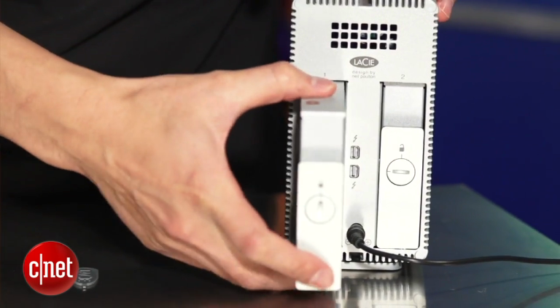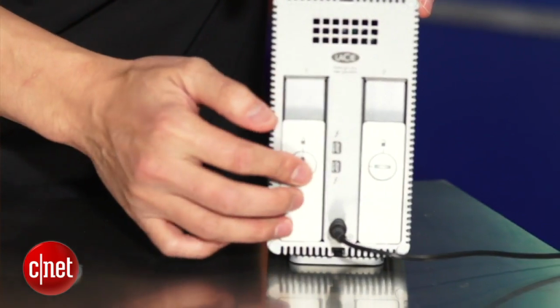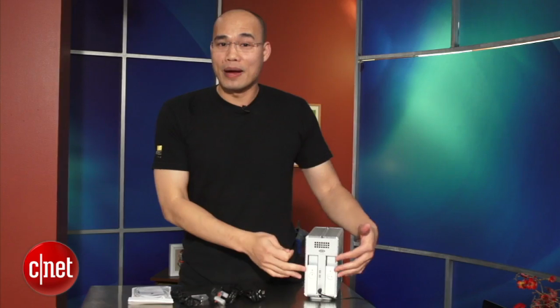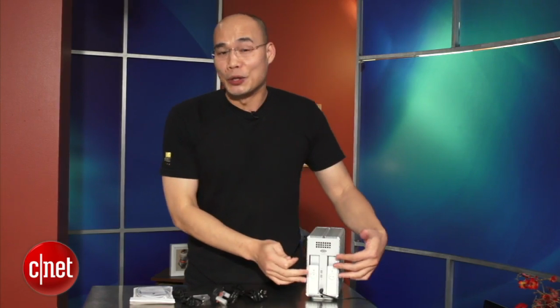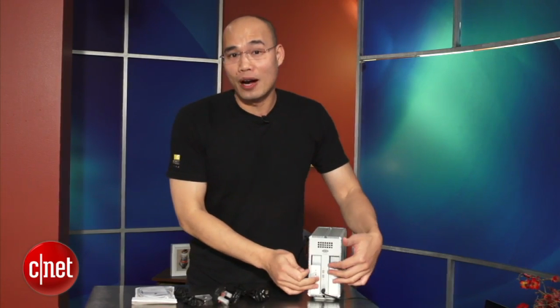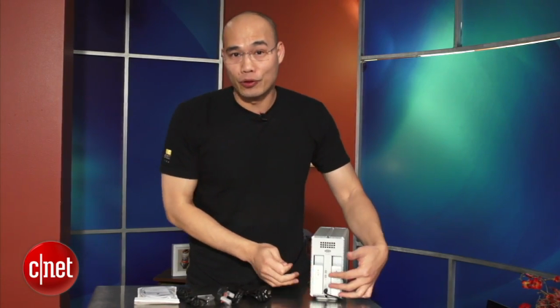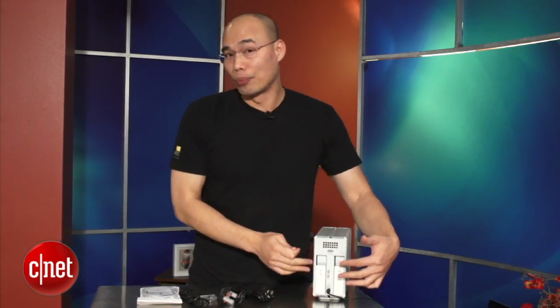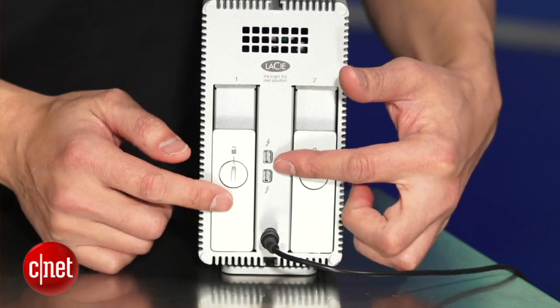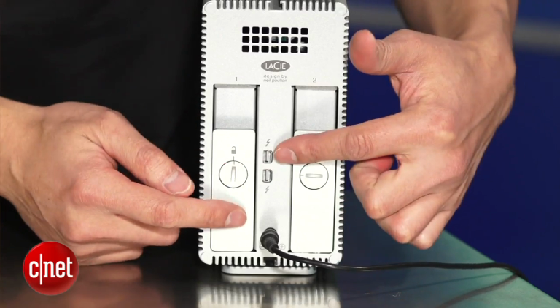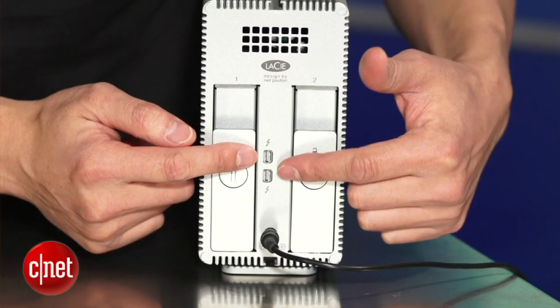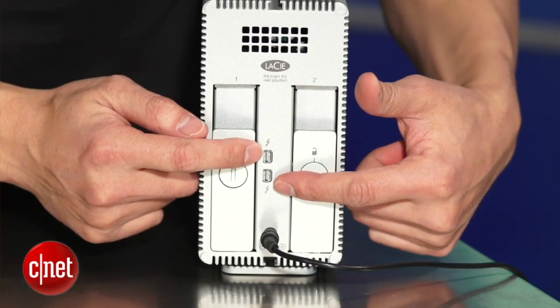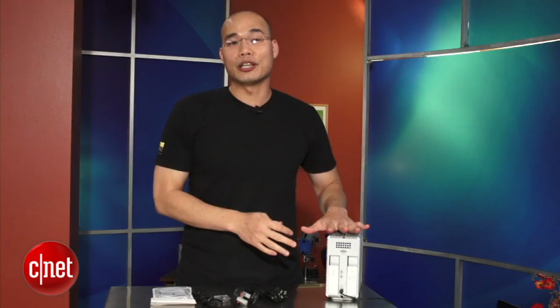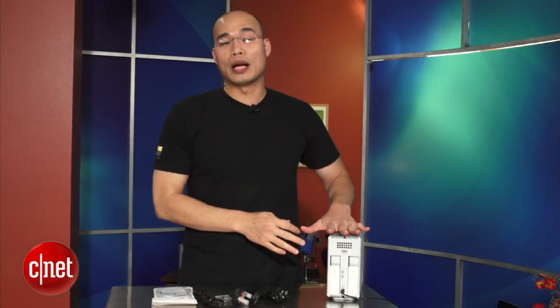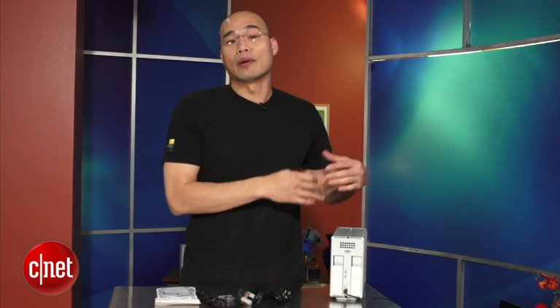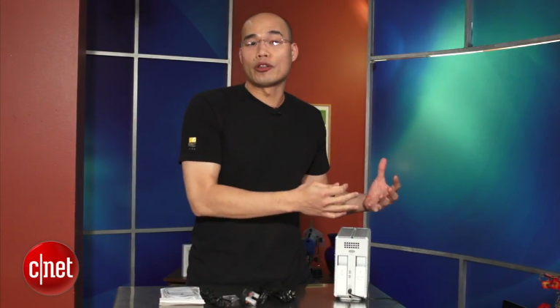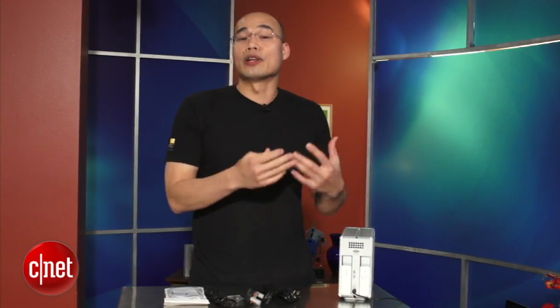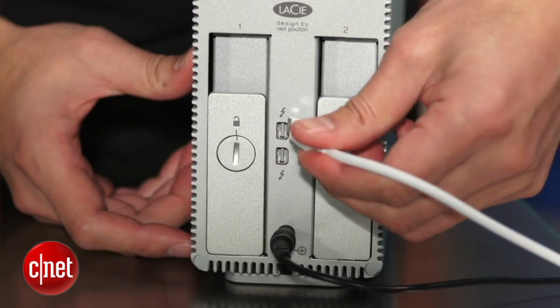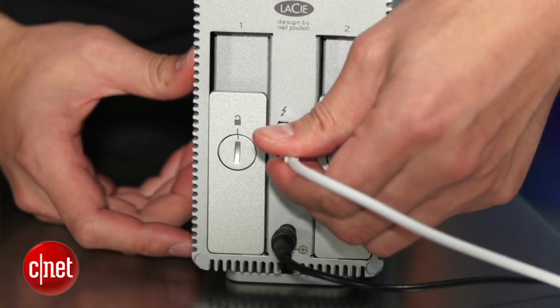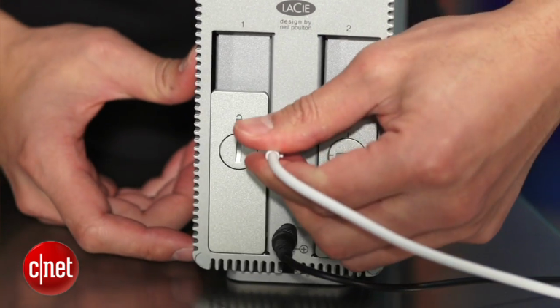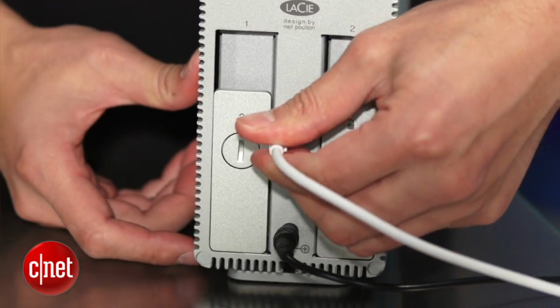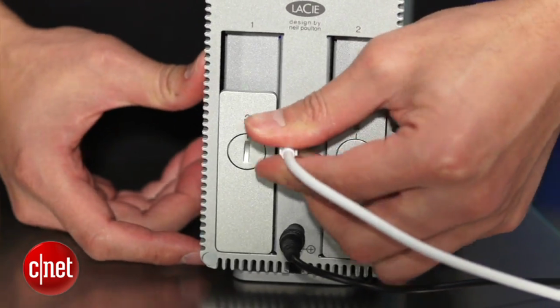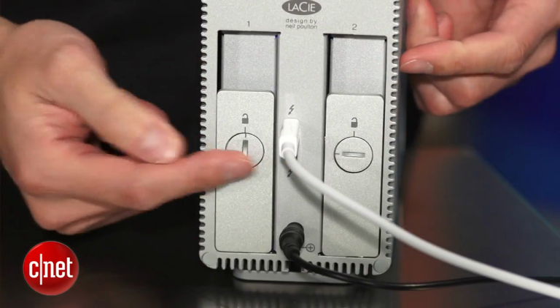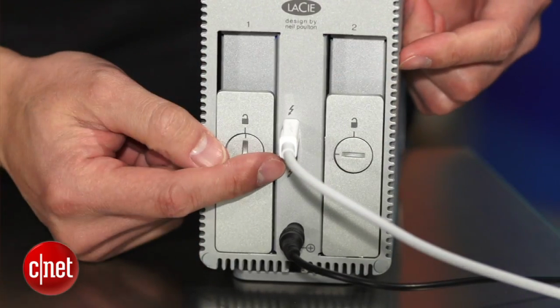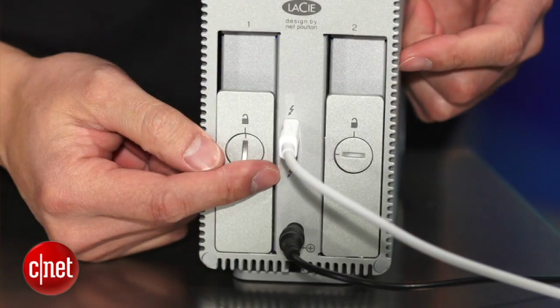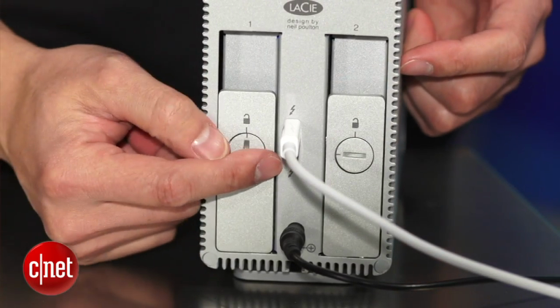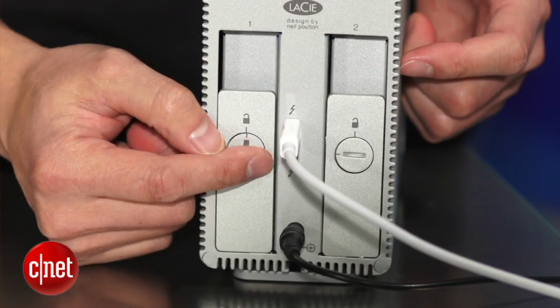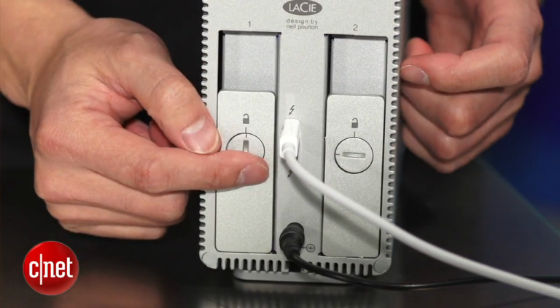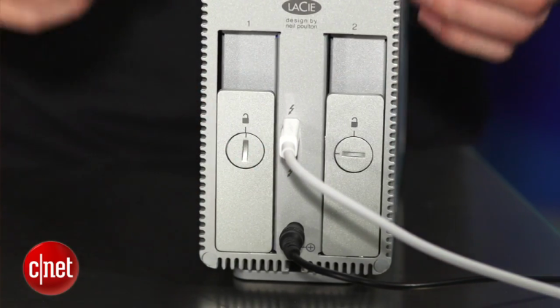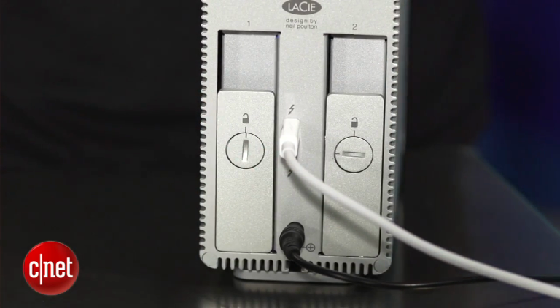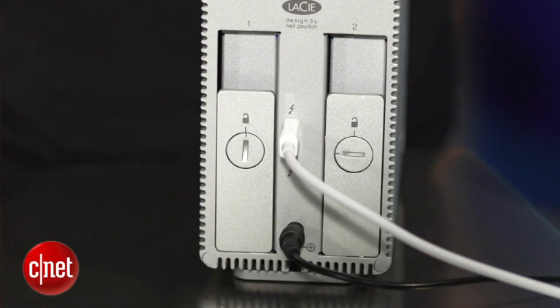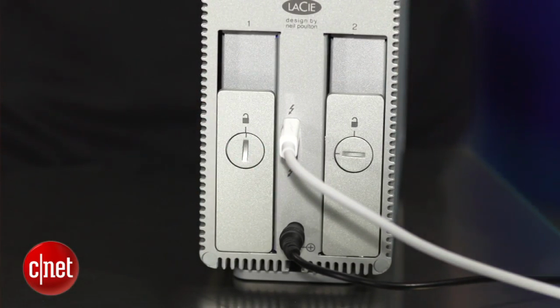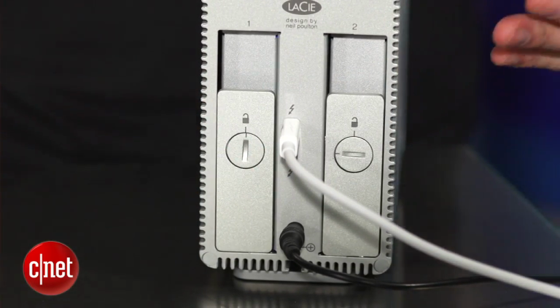In the middle of the two drive bays here you will find two ThunderBong ports. One of them is to connect the device to a computer that has a ThunderBong port, and the other port is to connect another ThunderBong device to it. Up to five of them can be connected together in a daisy chain setup.